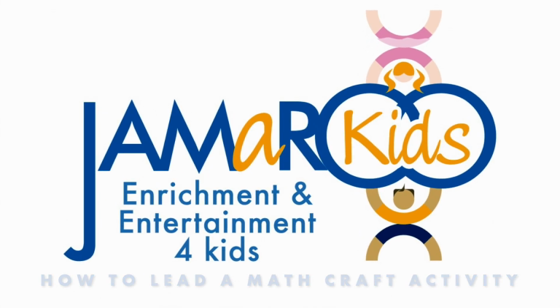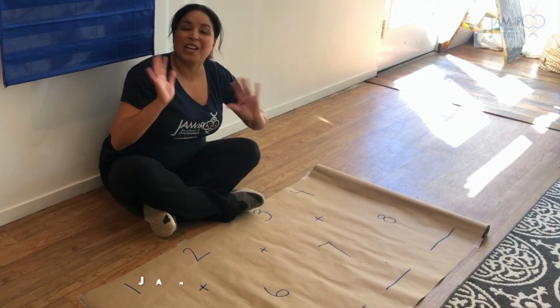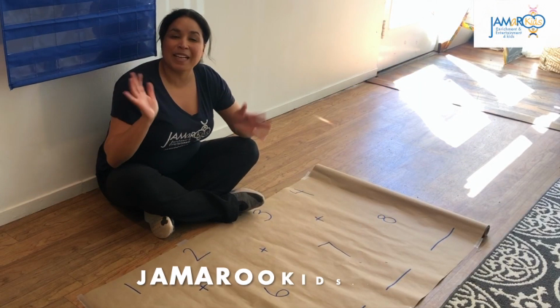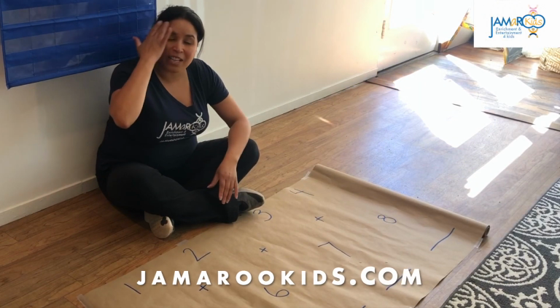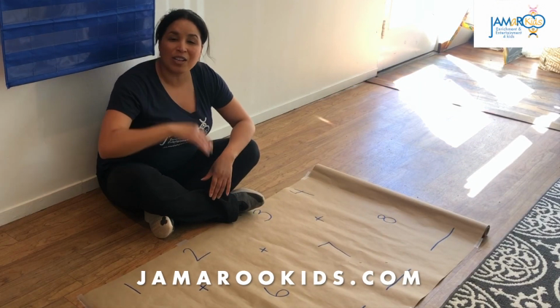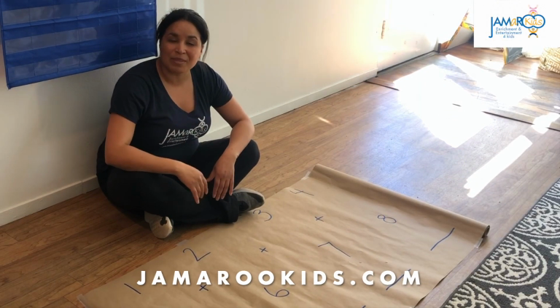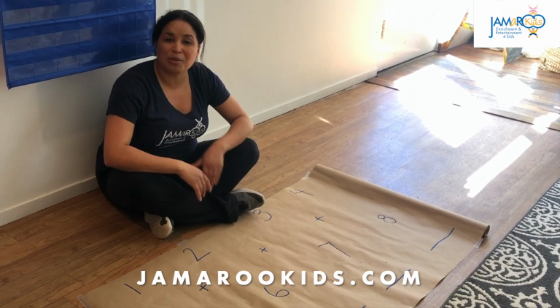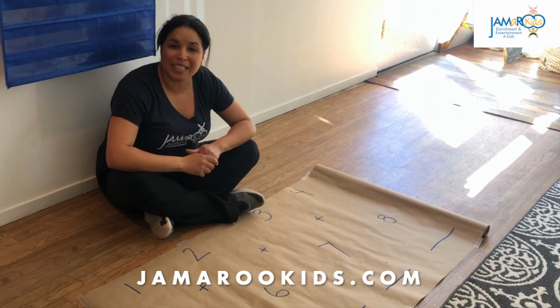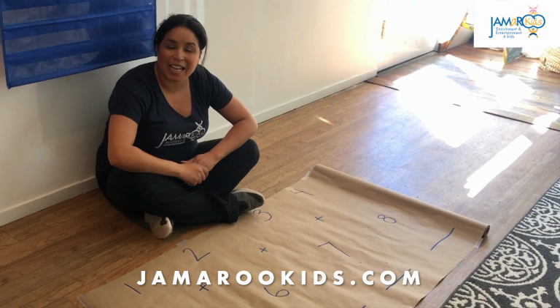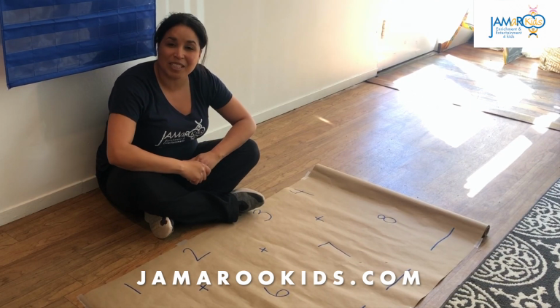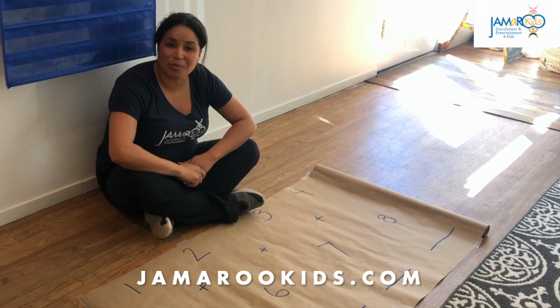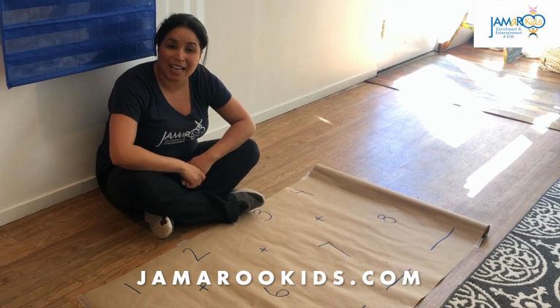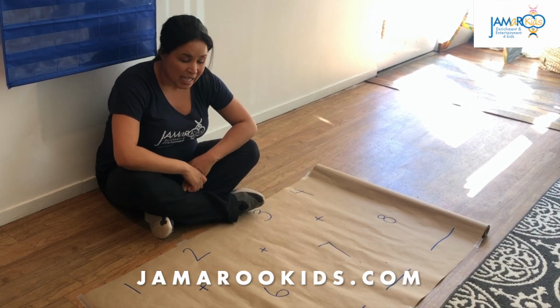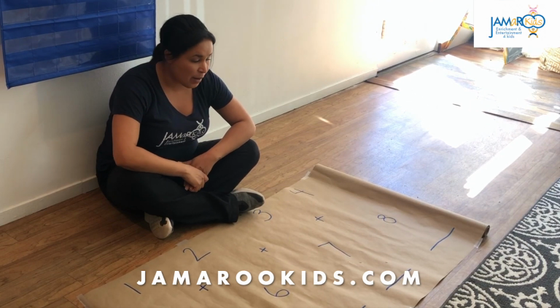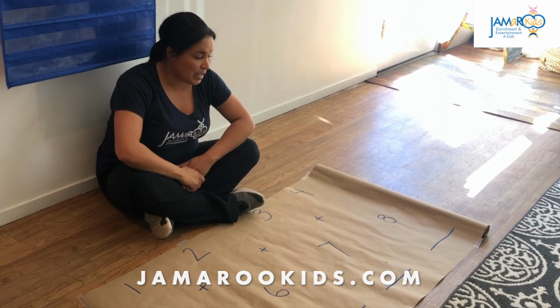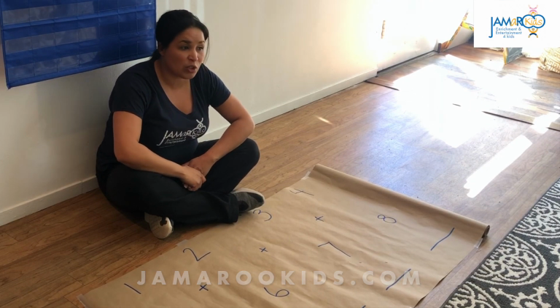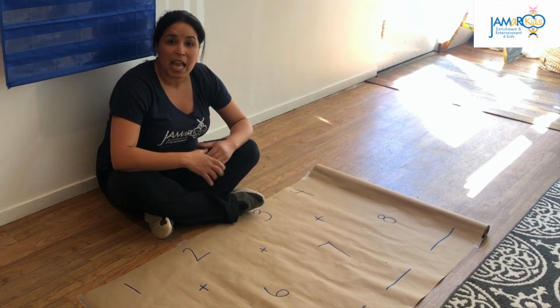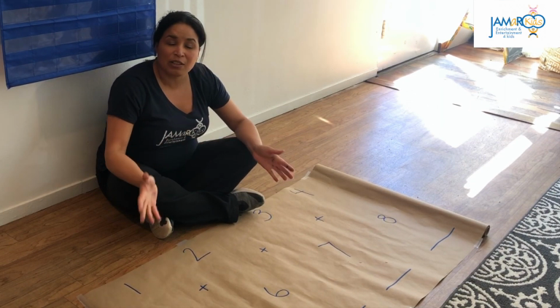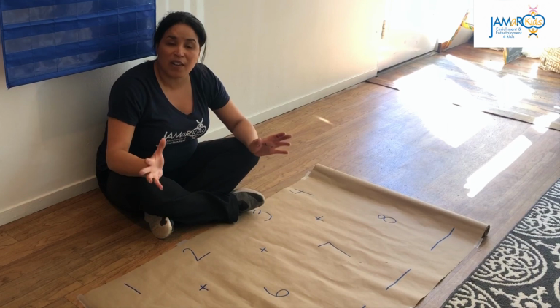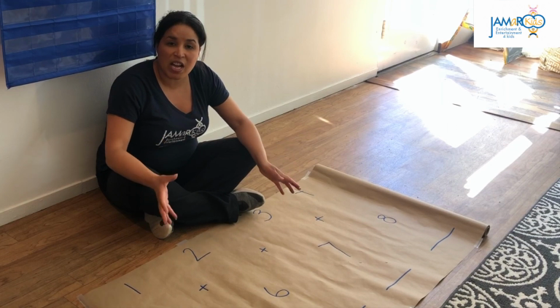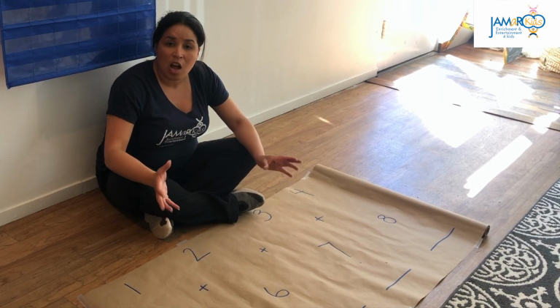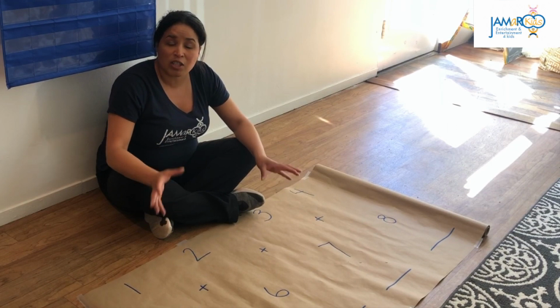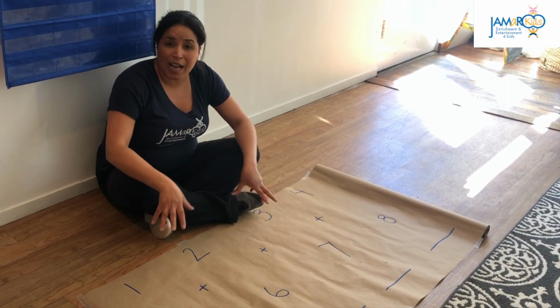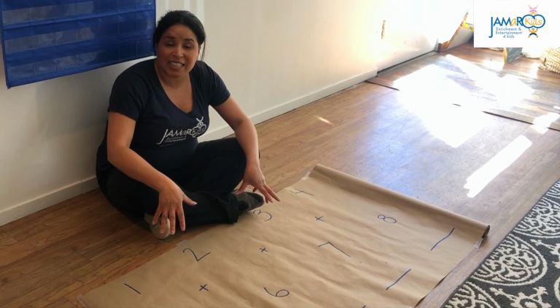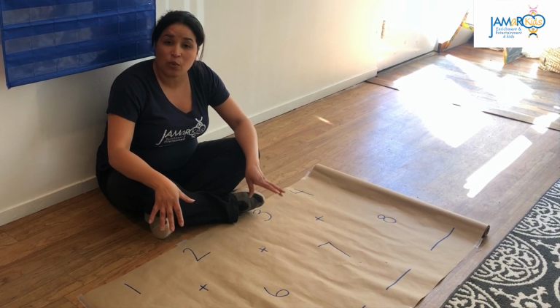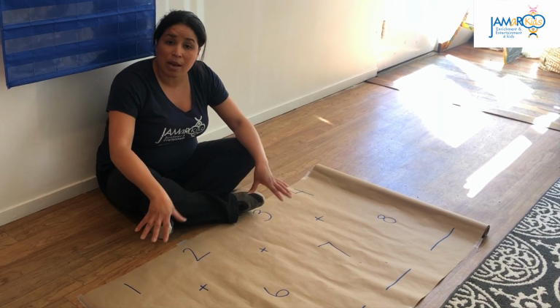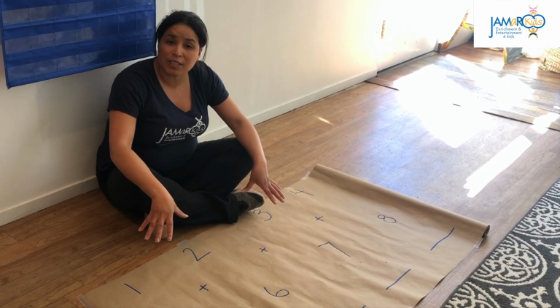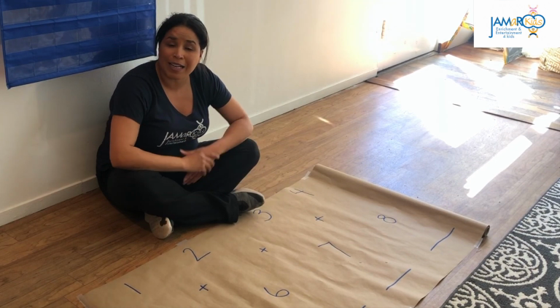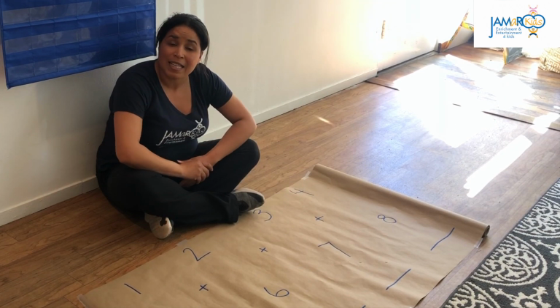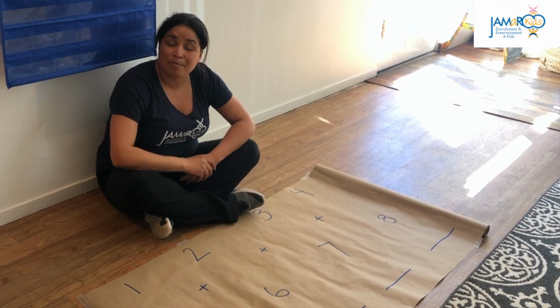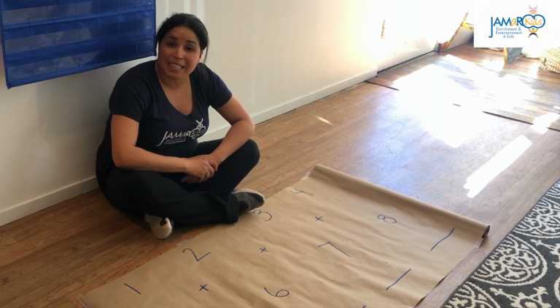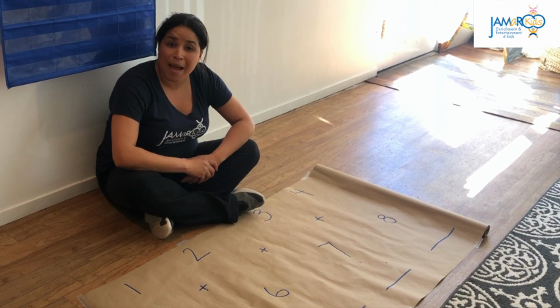Hello everybody and welcome to Jameroo Kids. I am Teacher Jamaica and today we're going to be demonstrating how to do a fun arts and crafts activity with numbers to practice some basic math.